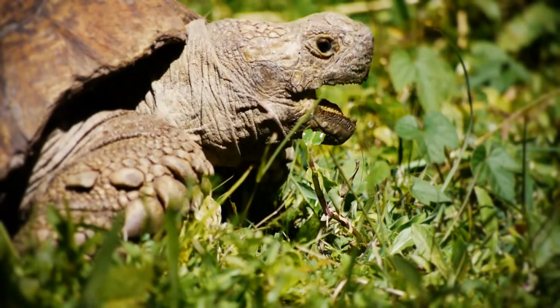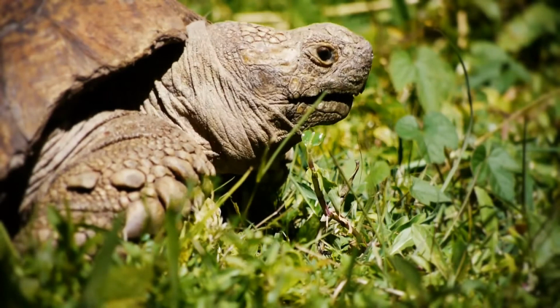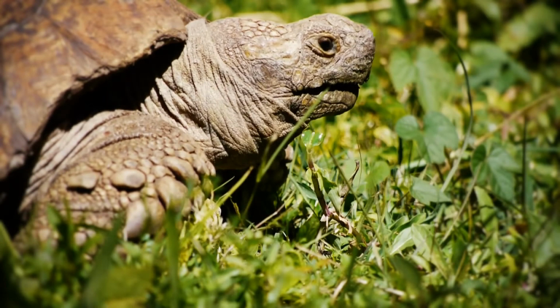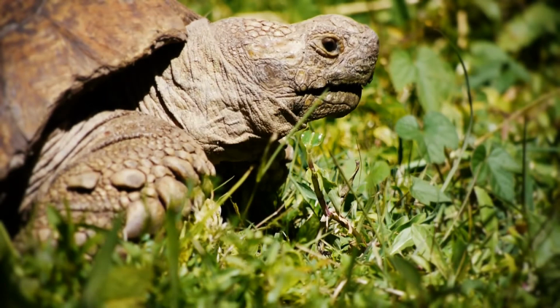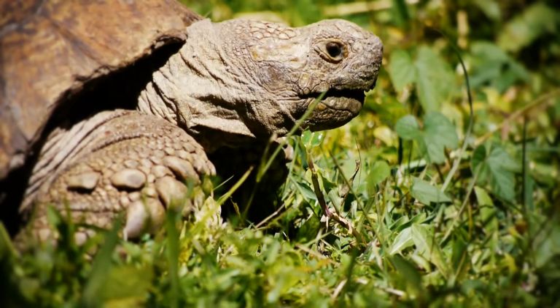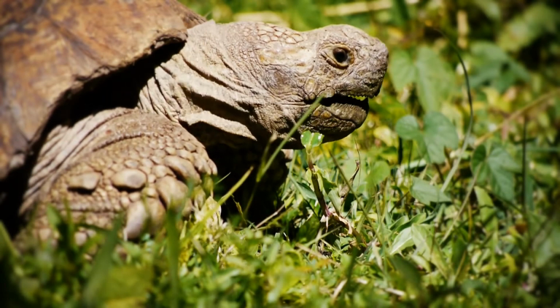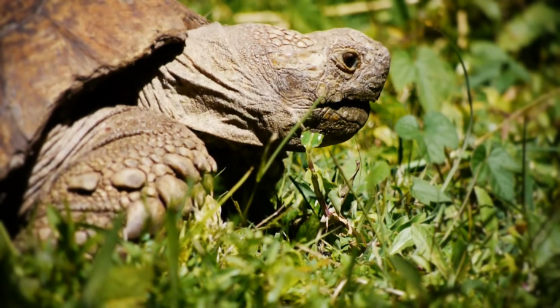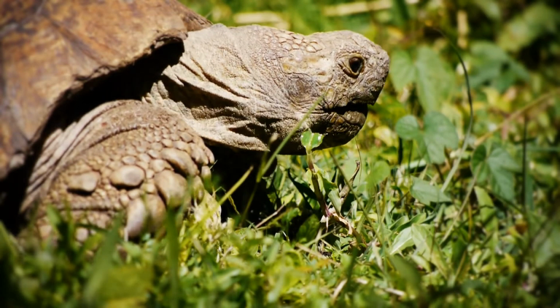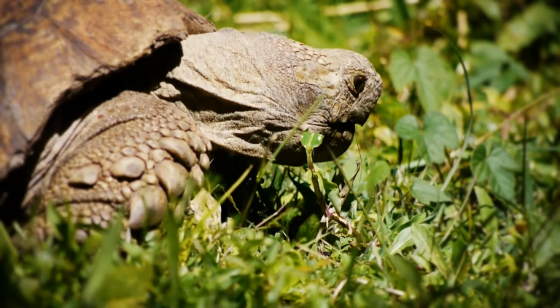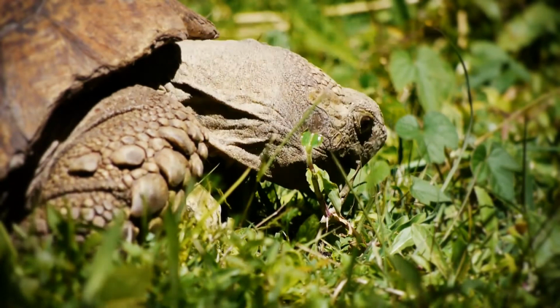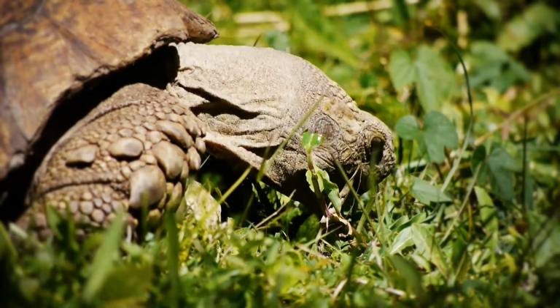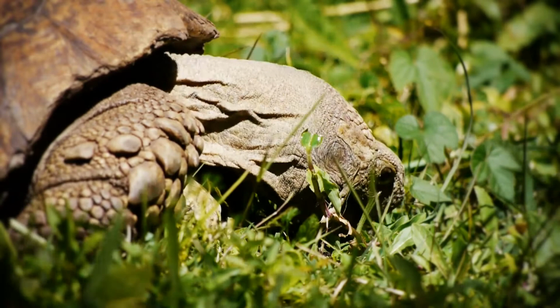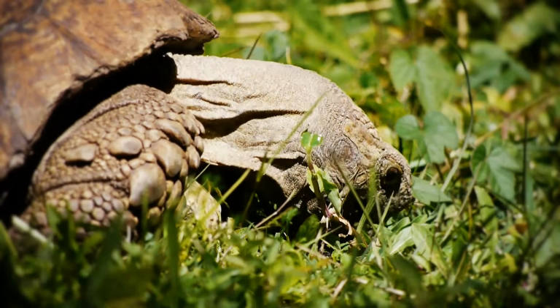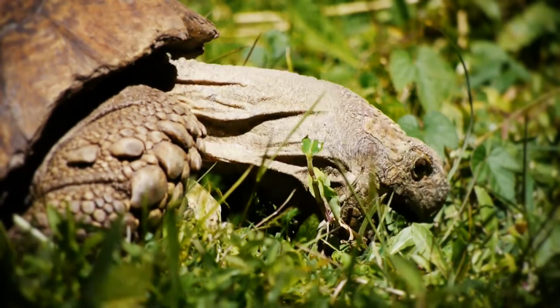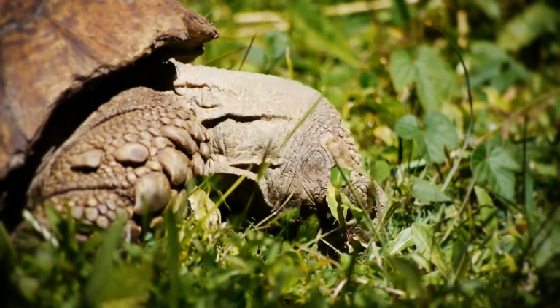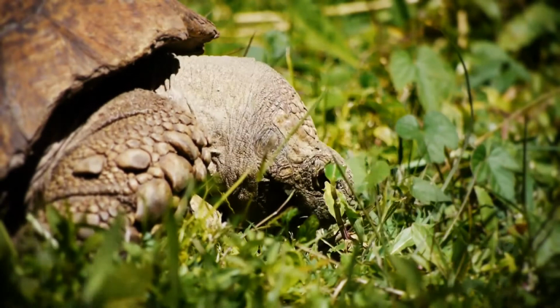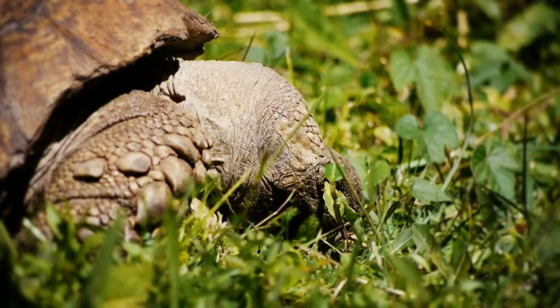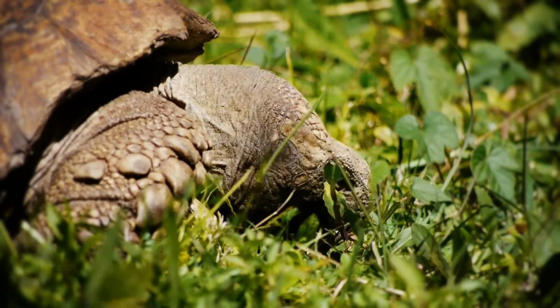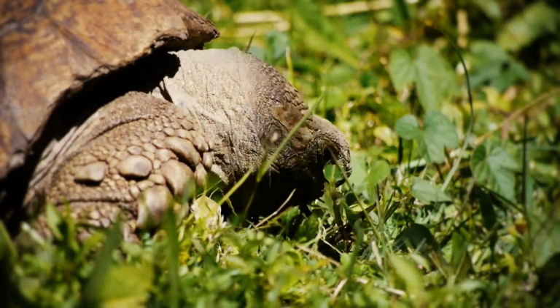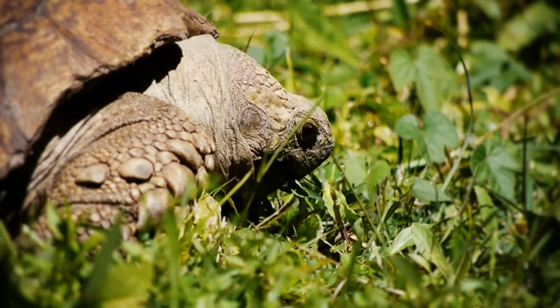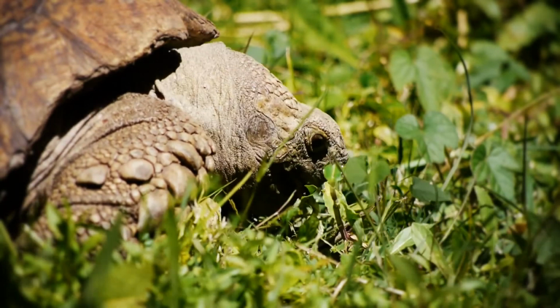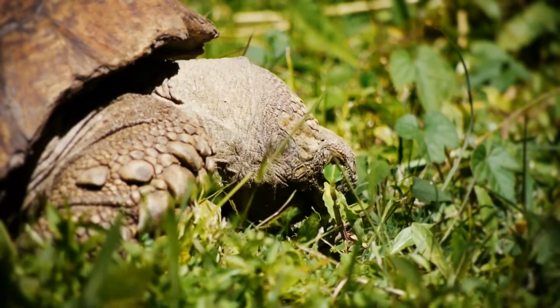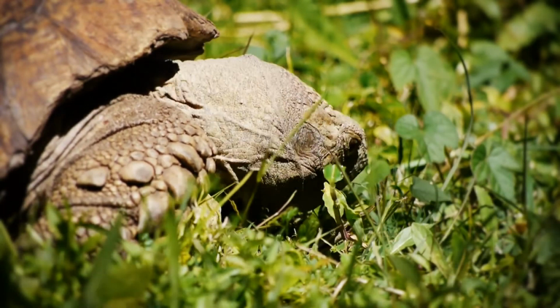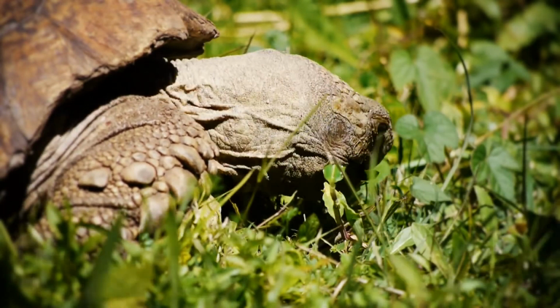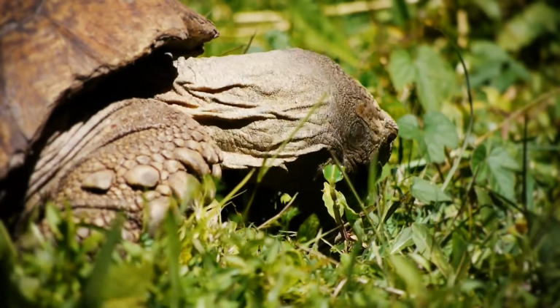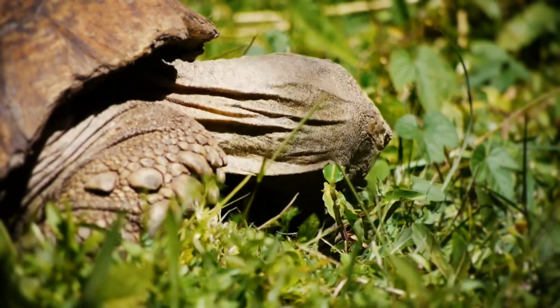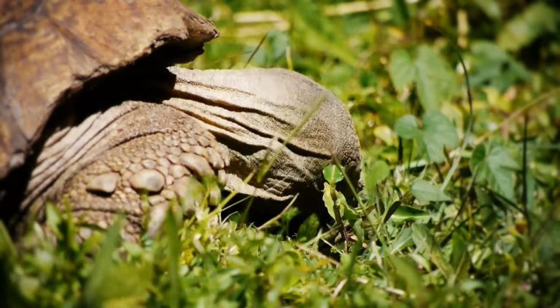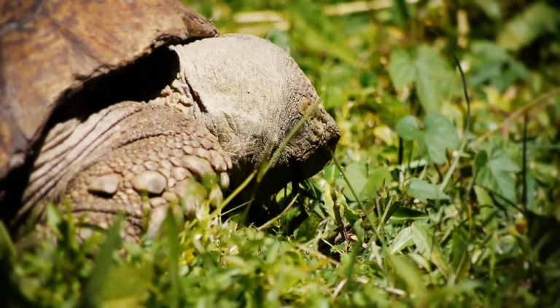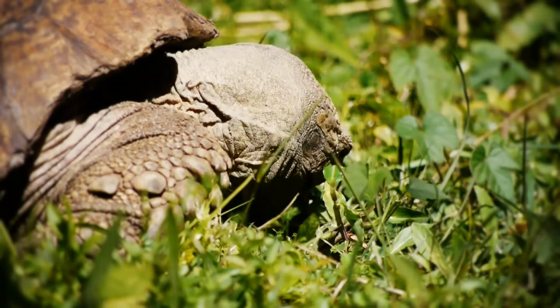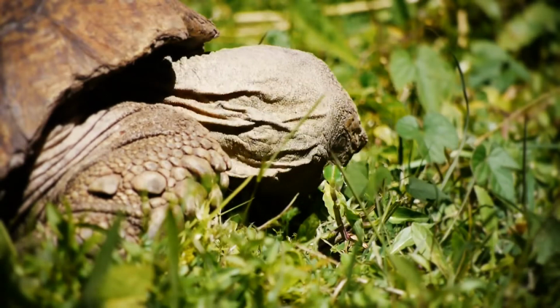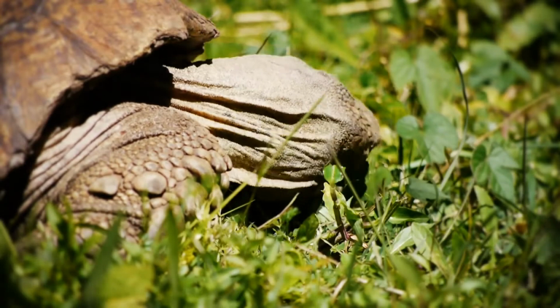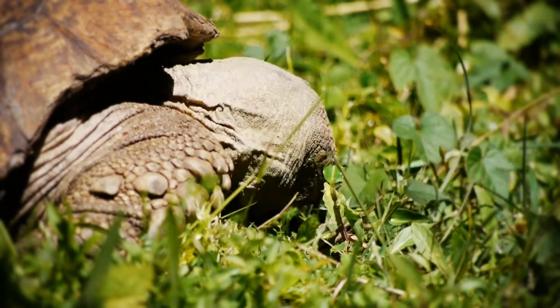It has a long neck which it extends when it is eating or drinking. It likes to eat grass and succulent plants.